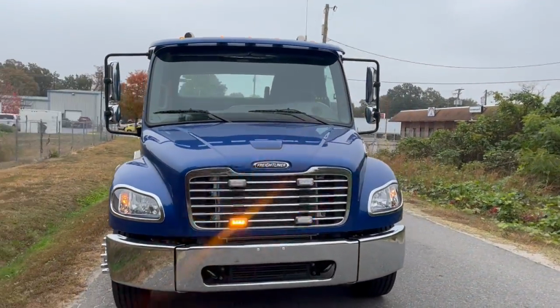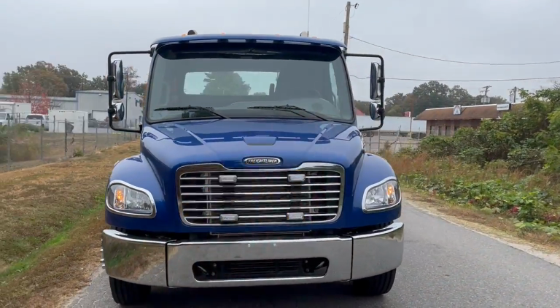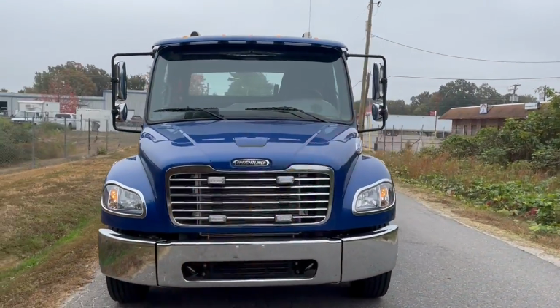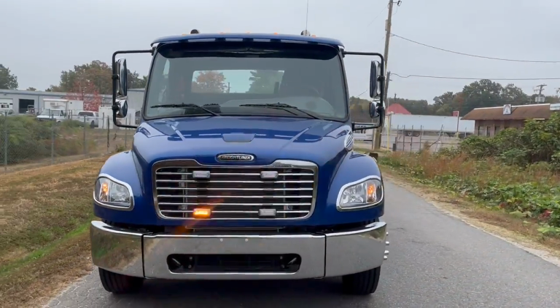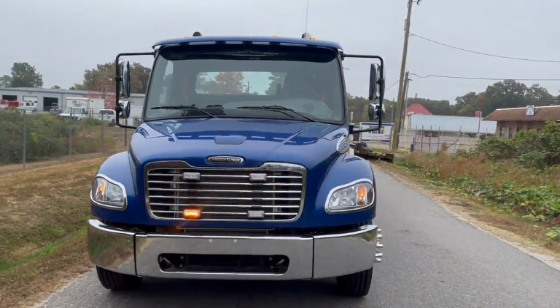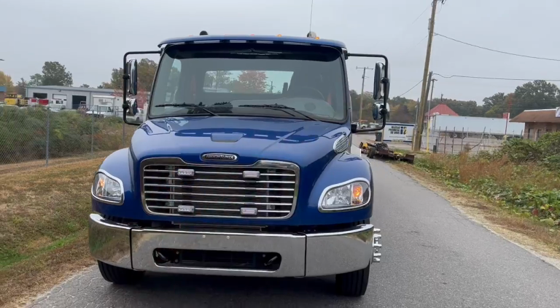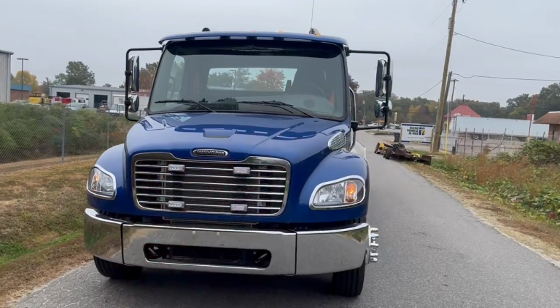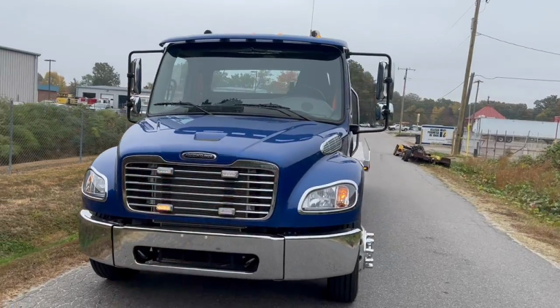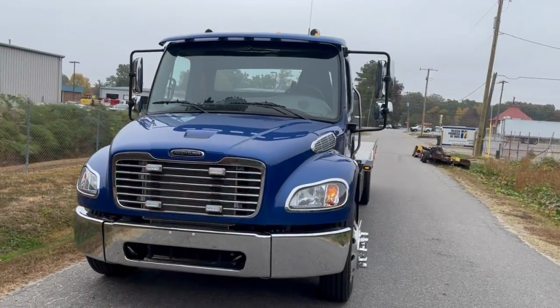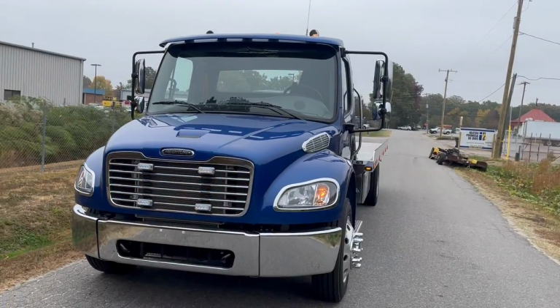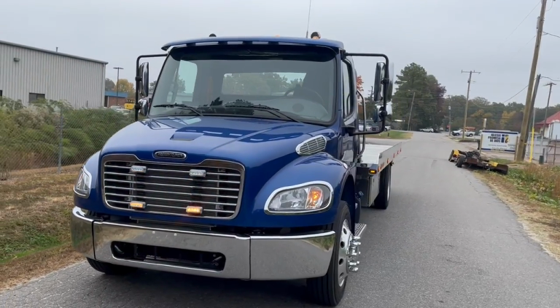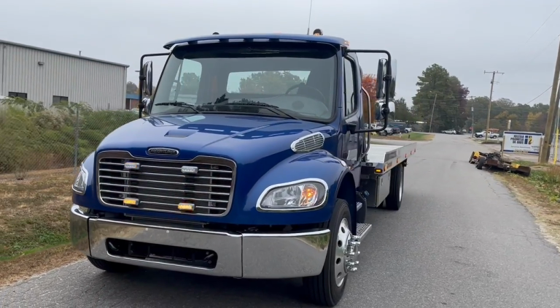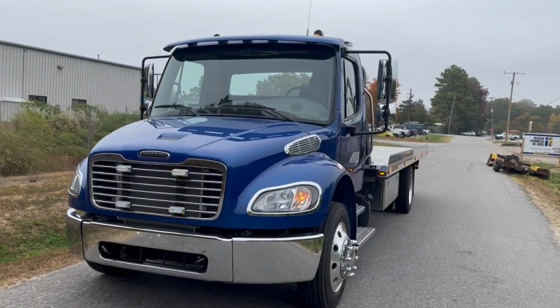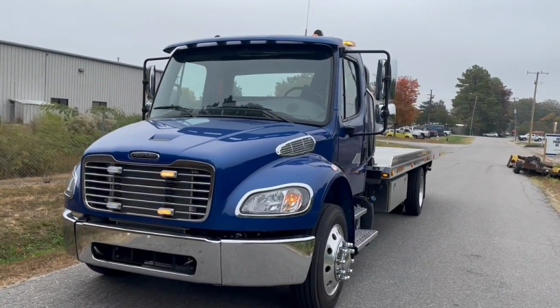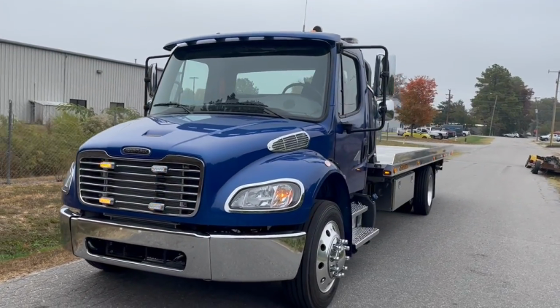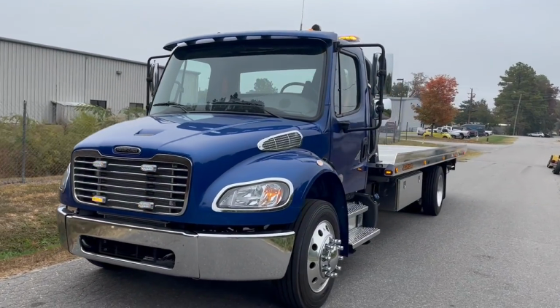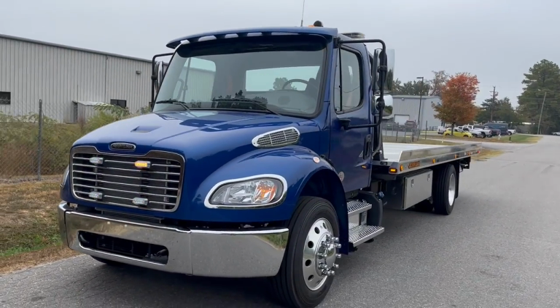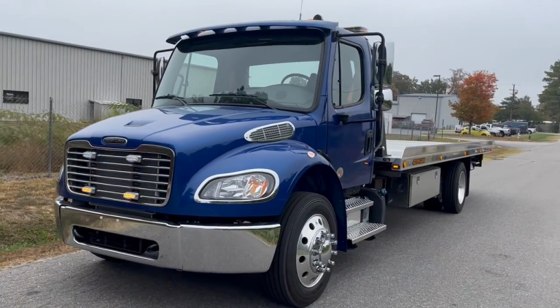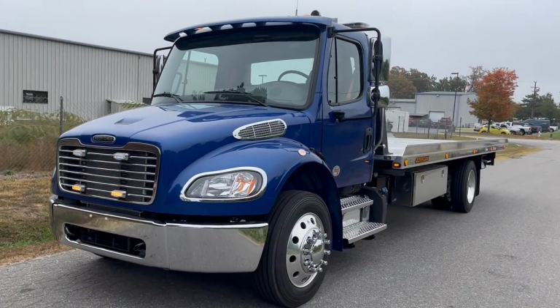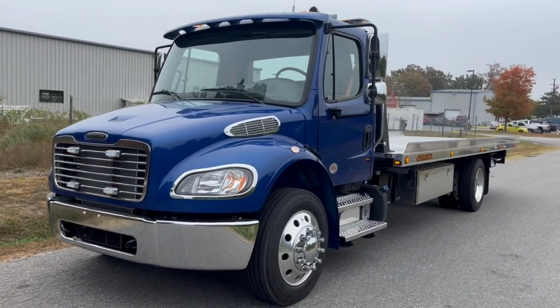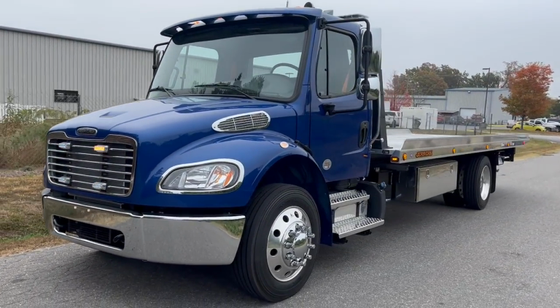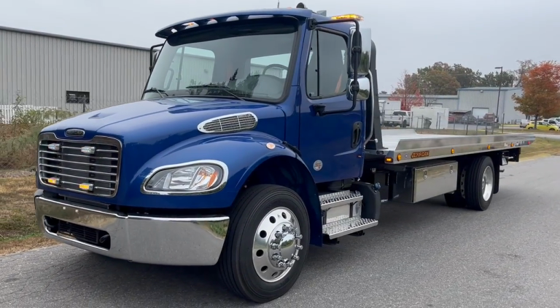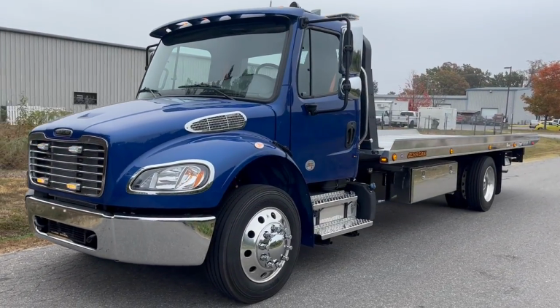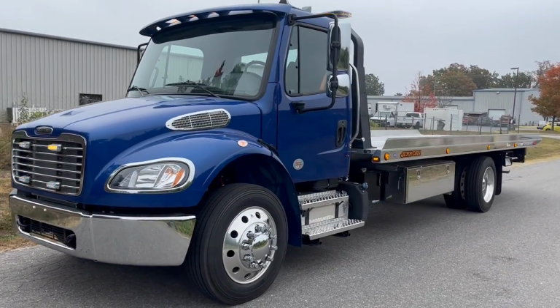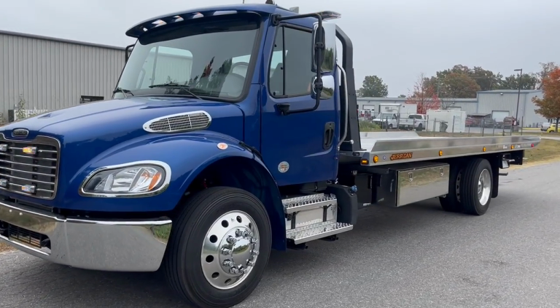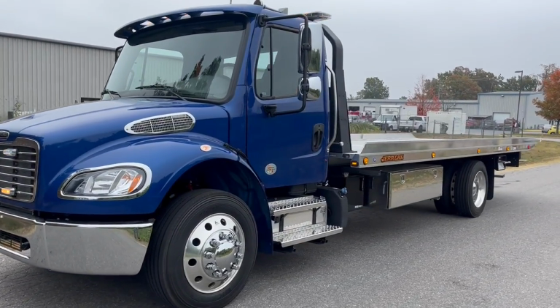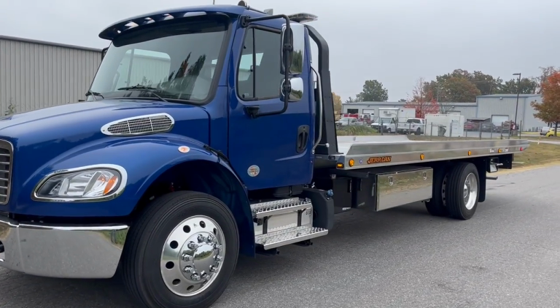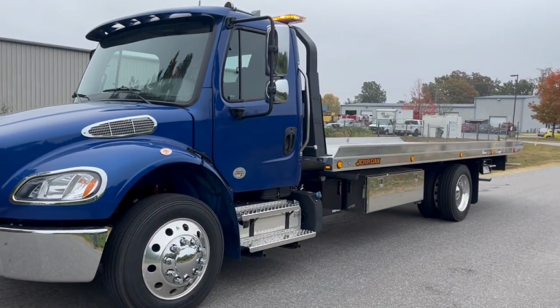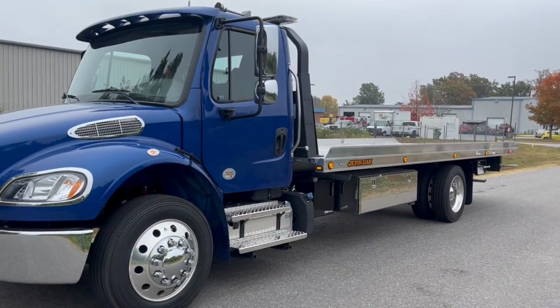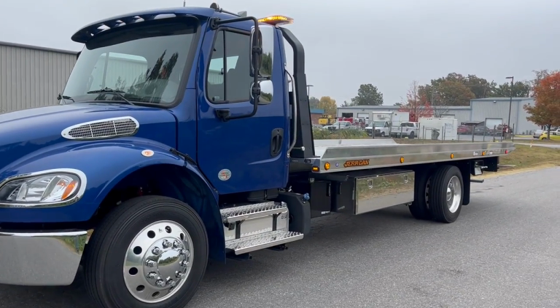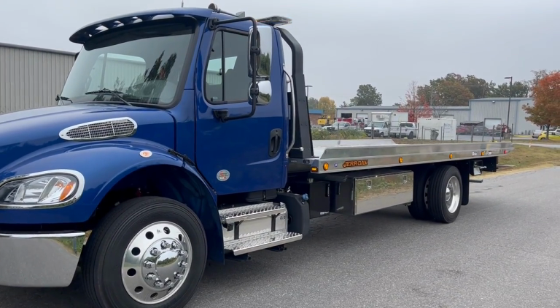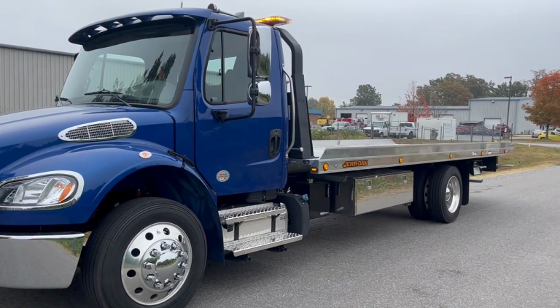This truck is ready to go. Getting an inspection done on it right now and she will be ready to rock. Thanks for watching.